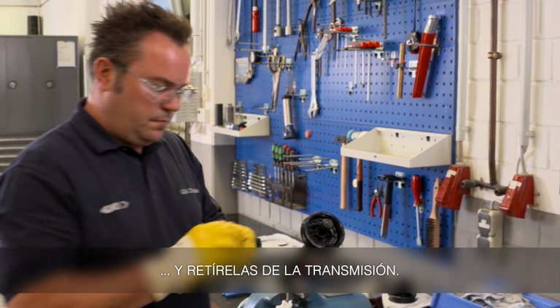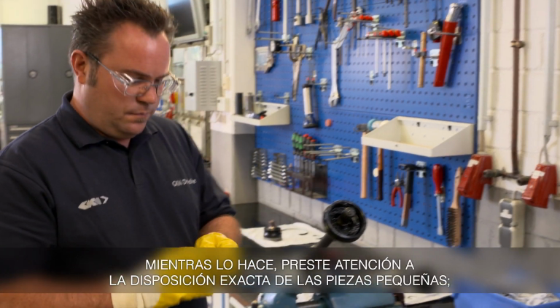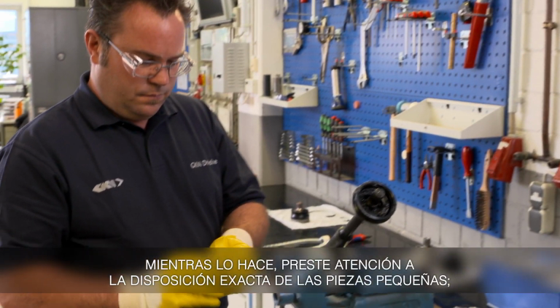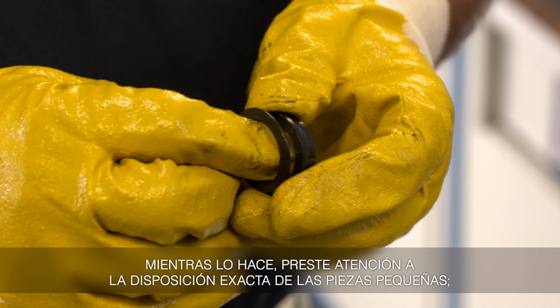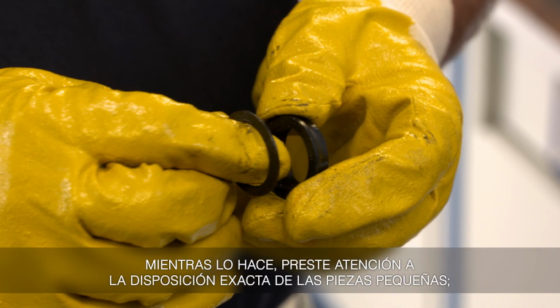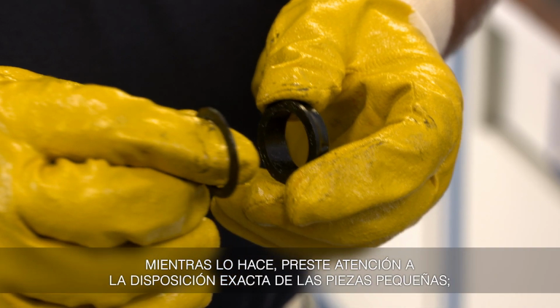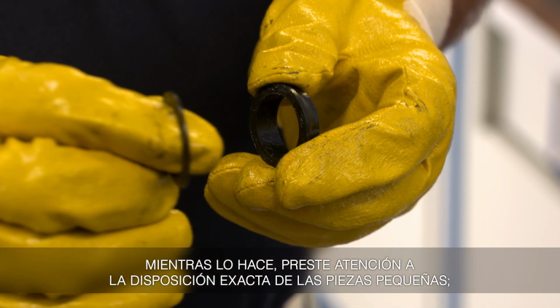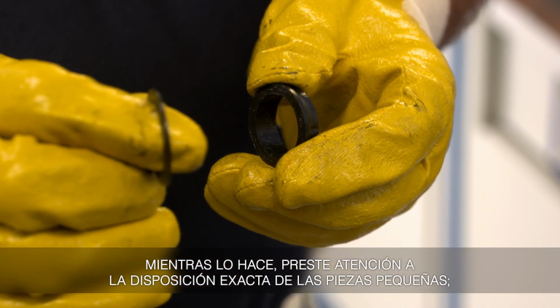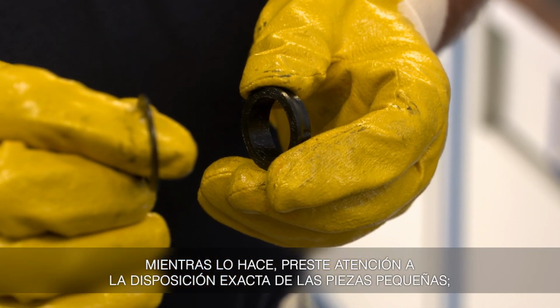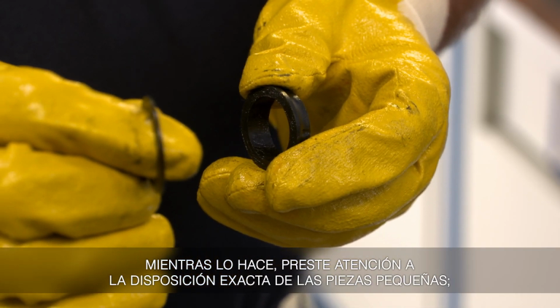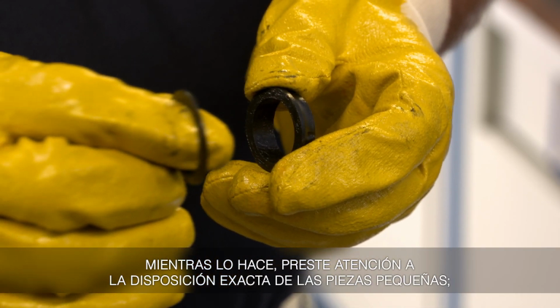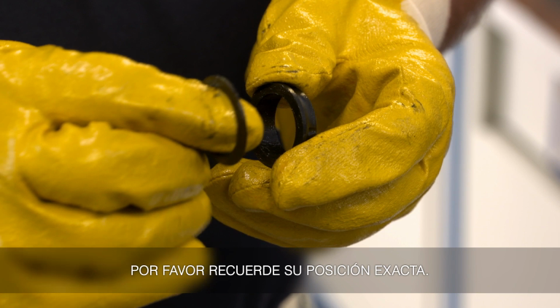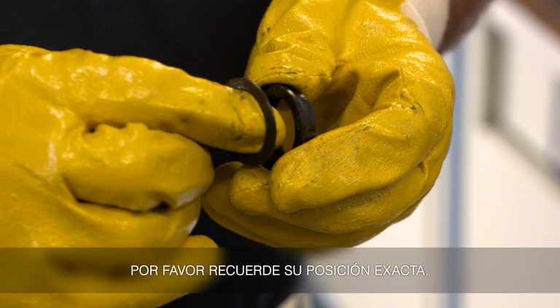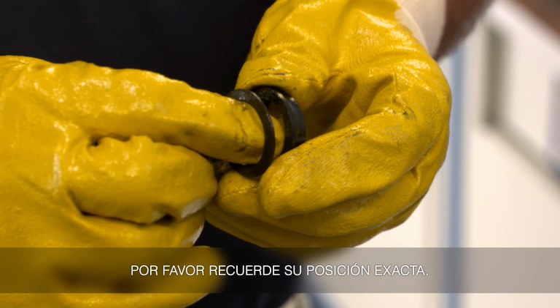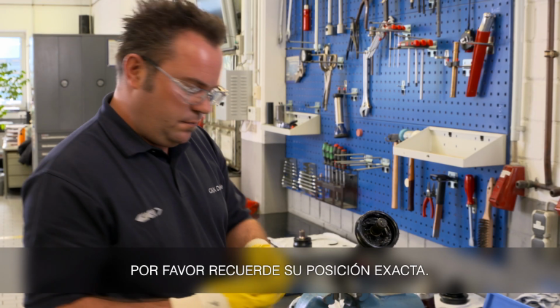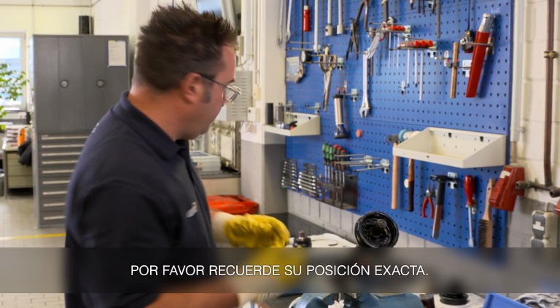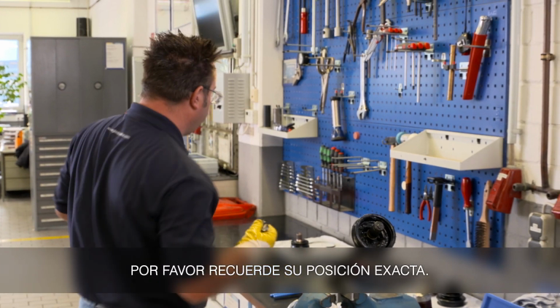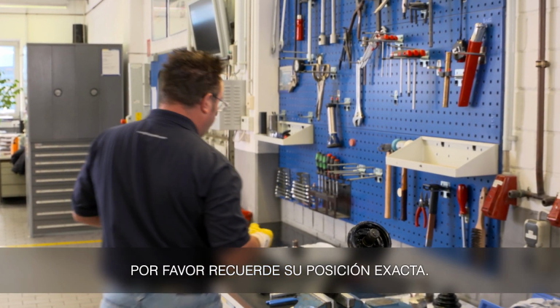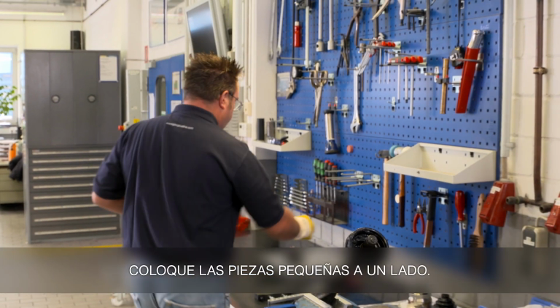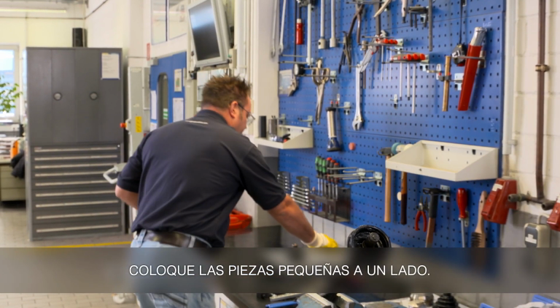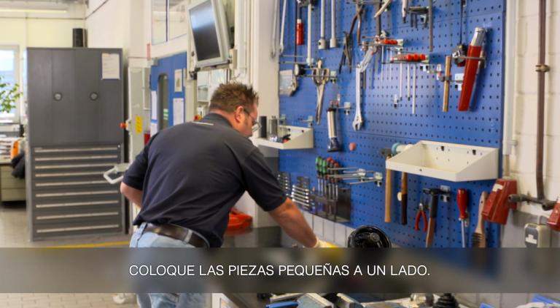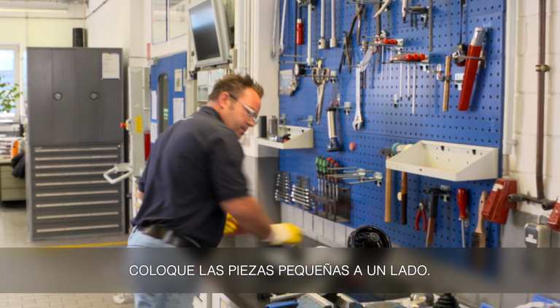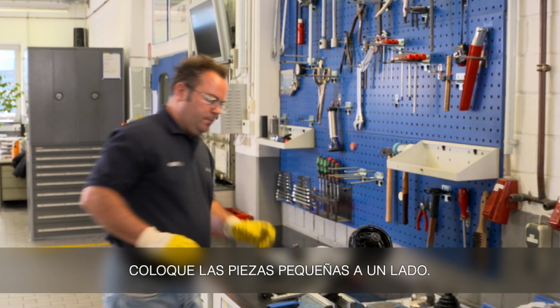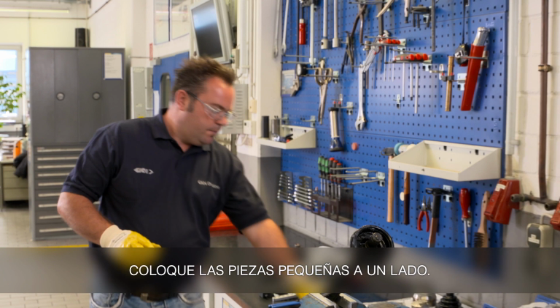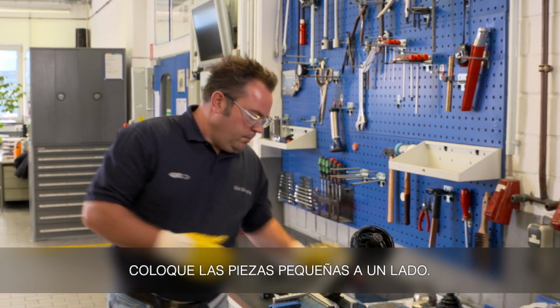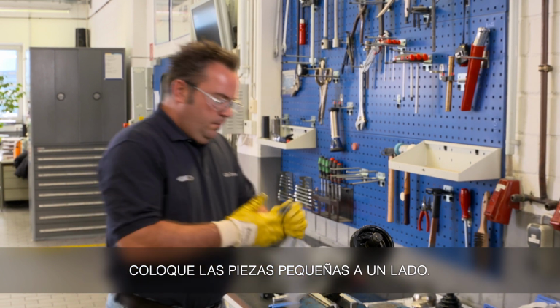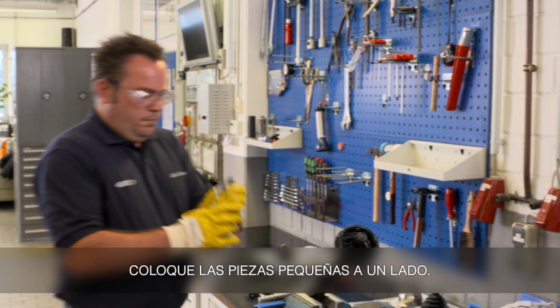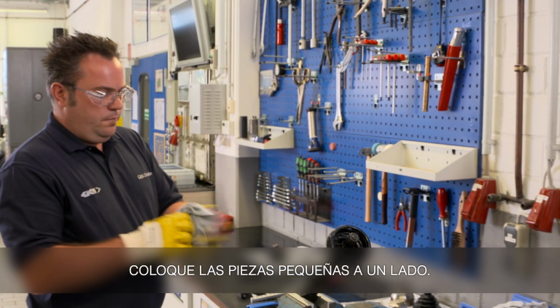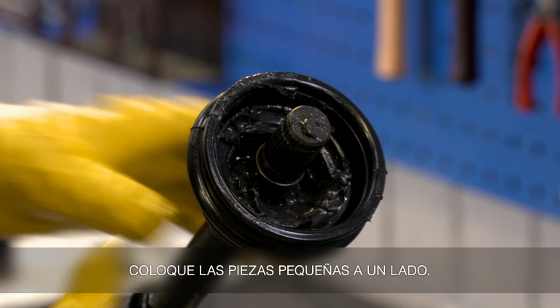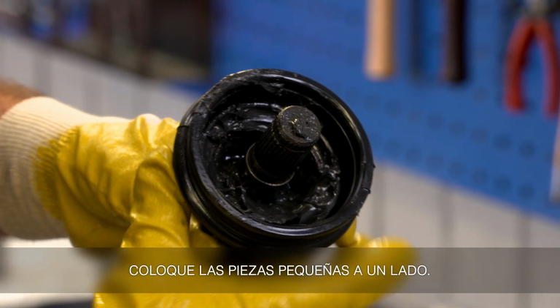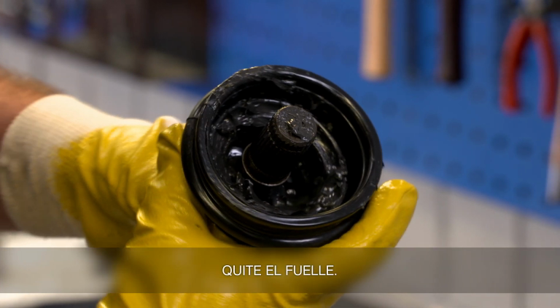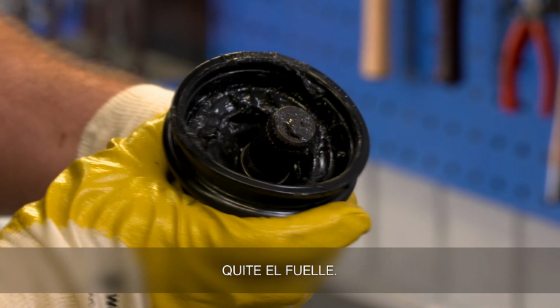While doing so, pay attention to the exact layout of the small parts. Please remember this exactly. Put the small parts to the side. Remove the boot.